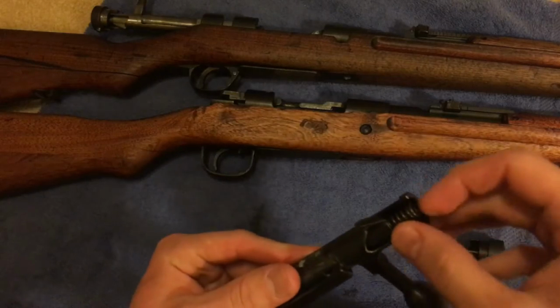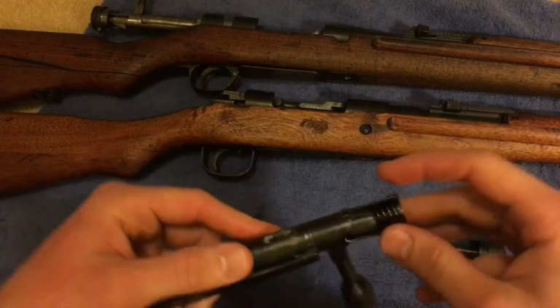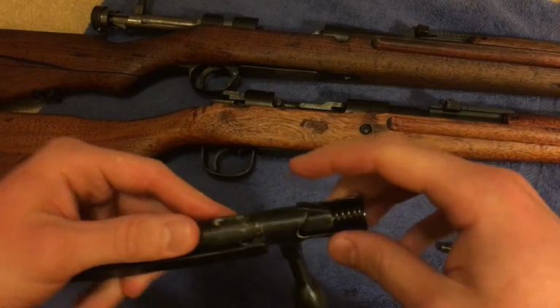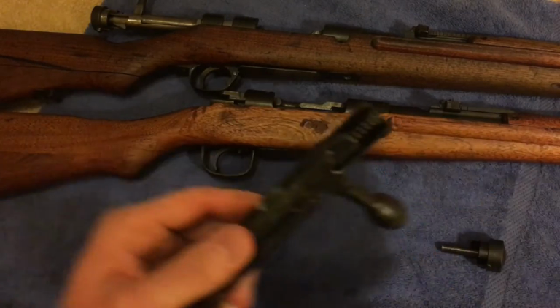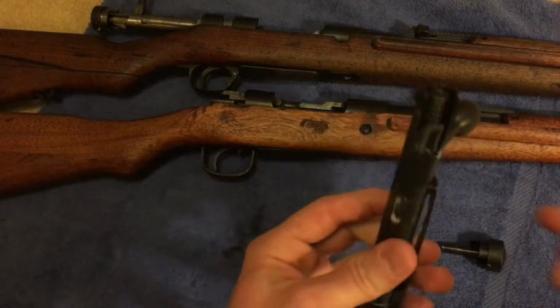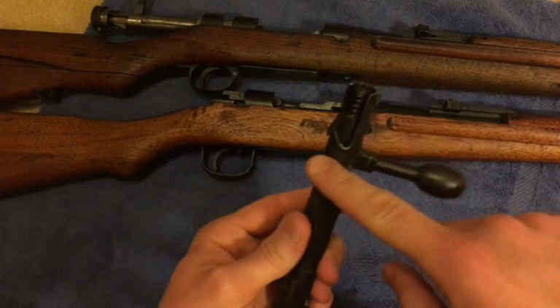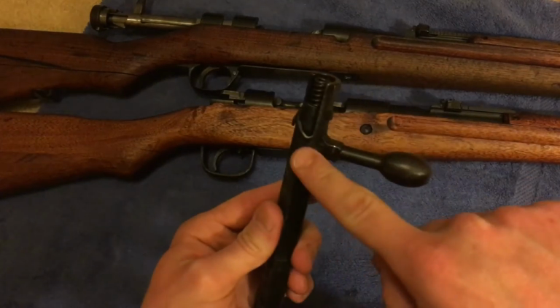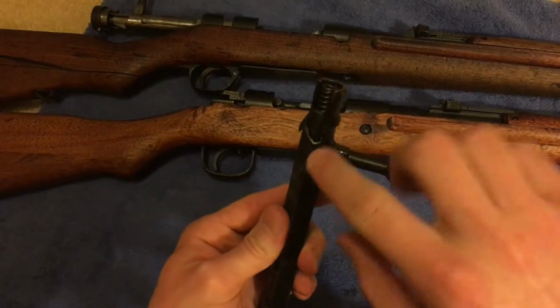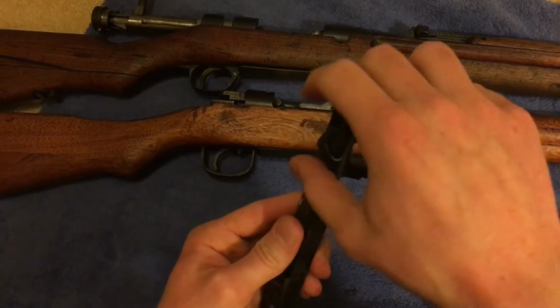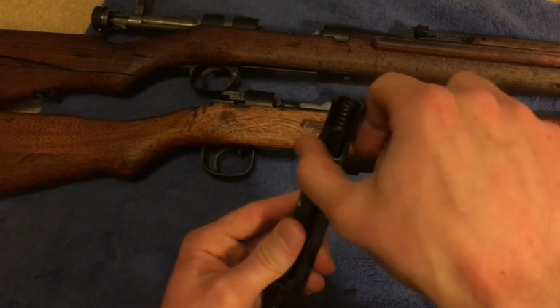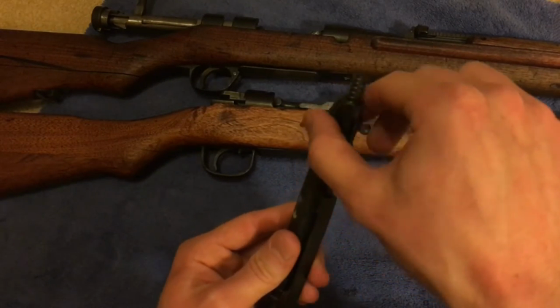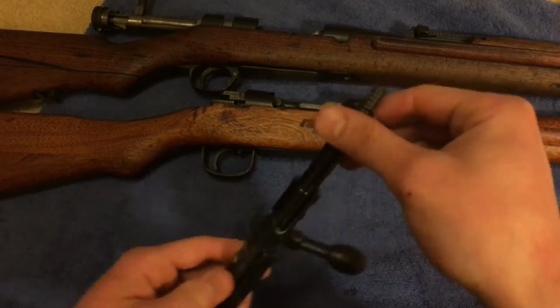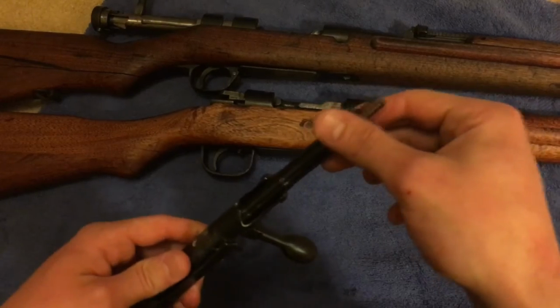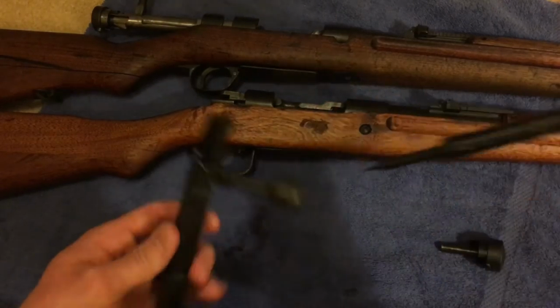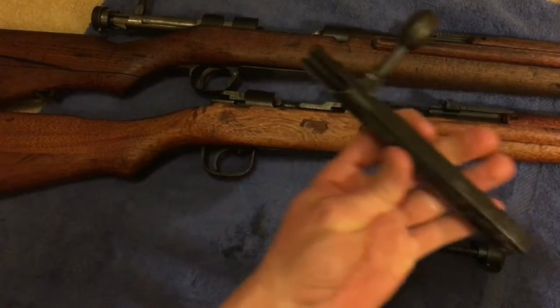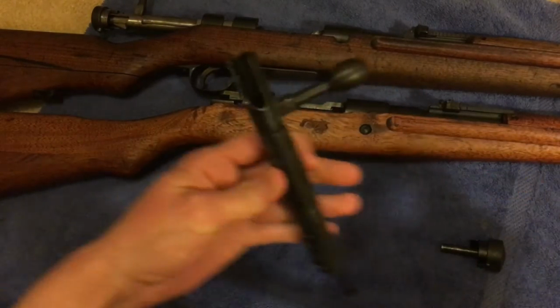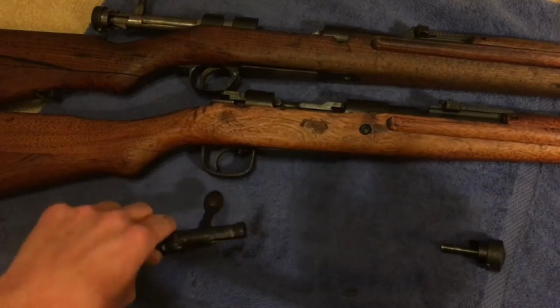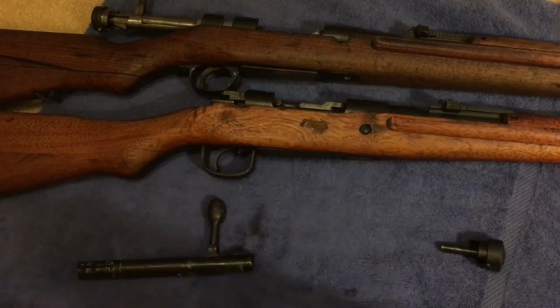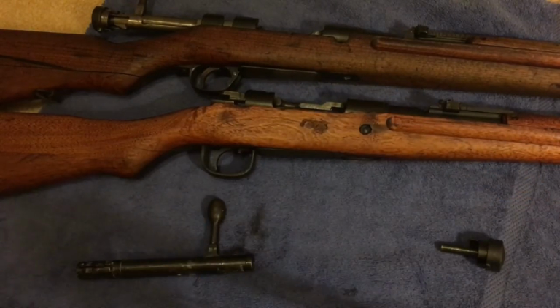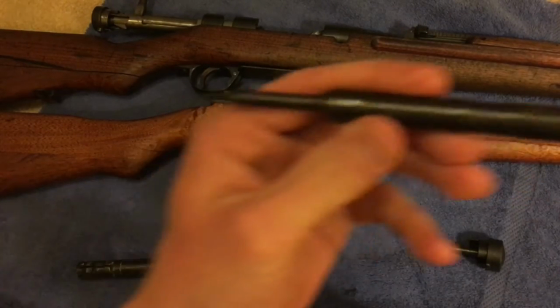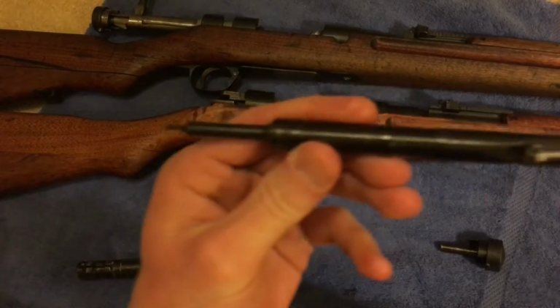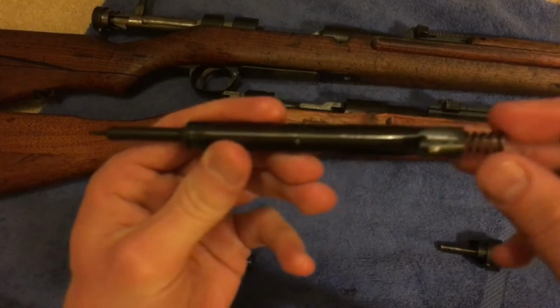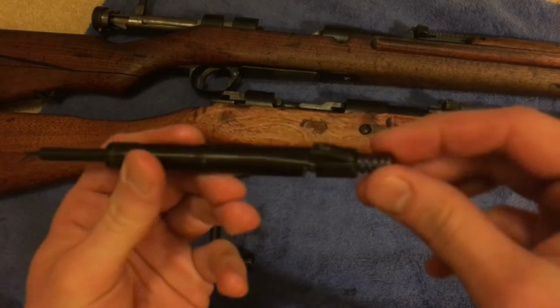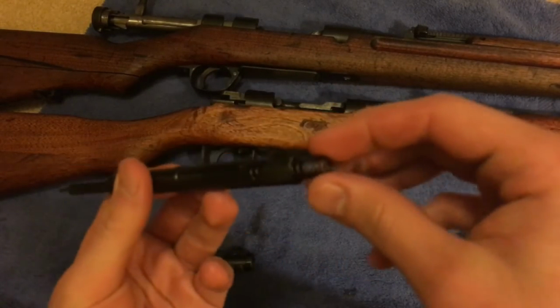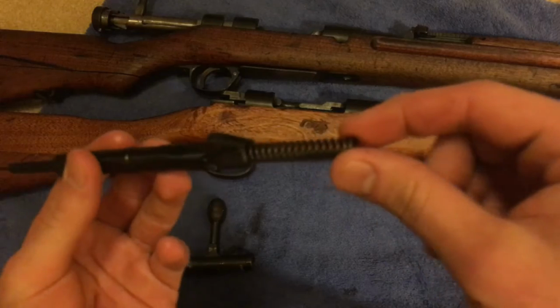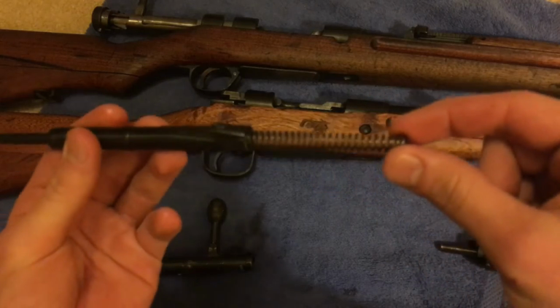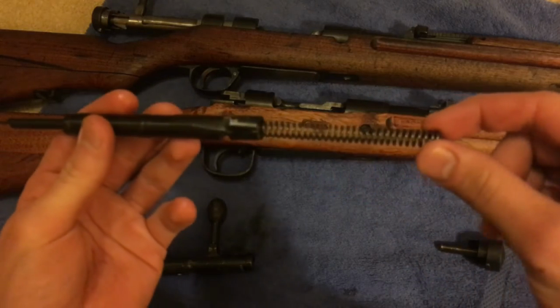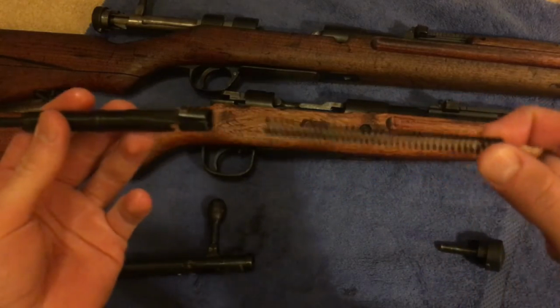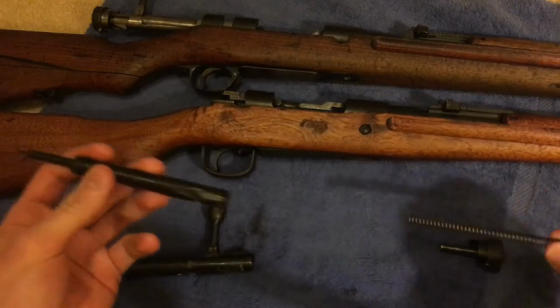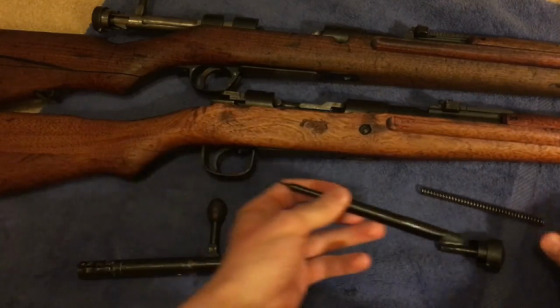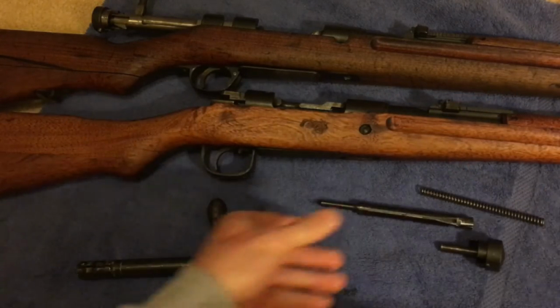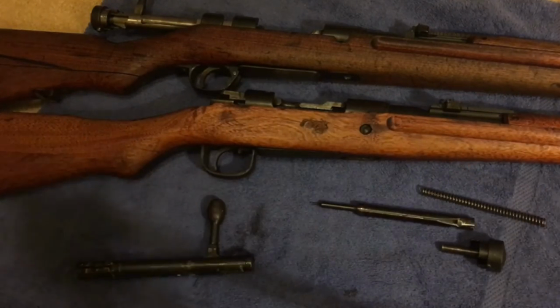Then you got your firing pin right here — pull it right on out. Then you have the actual bolt, the firing pin, and the spring.